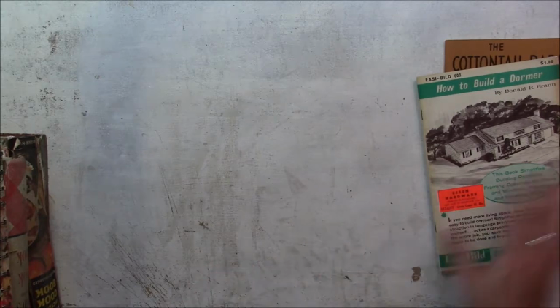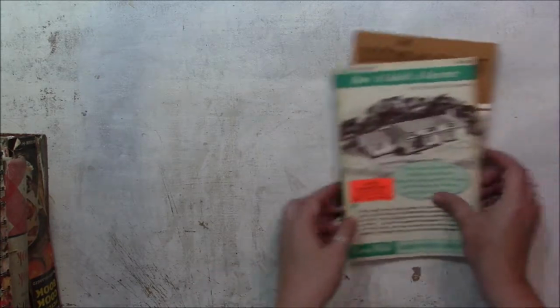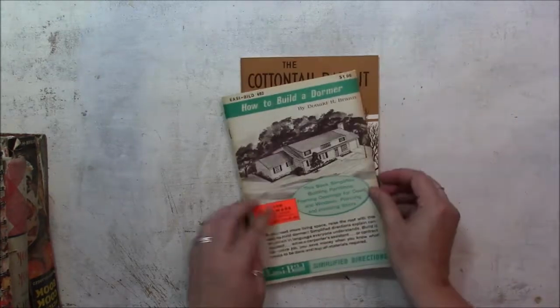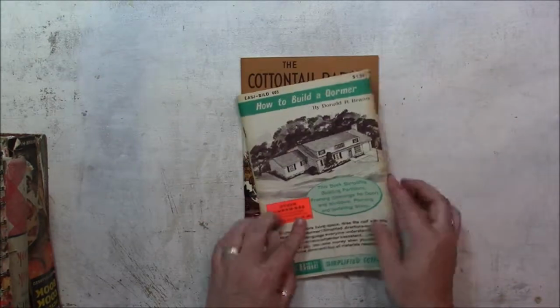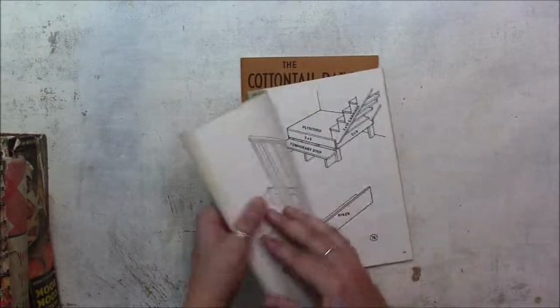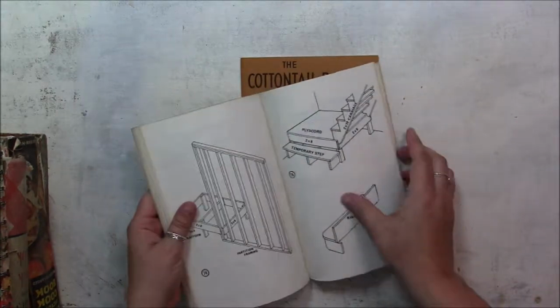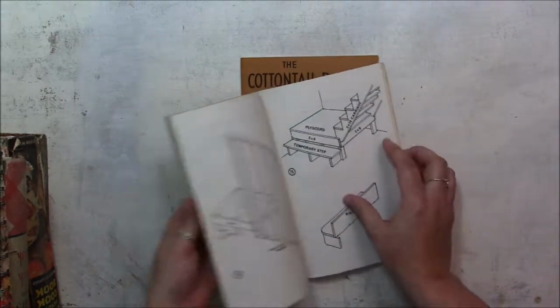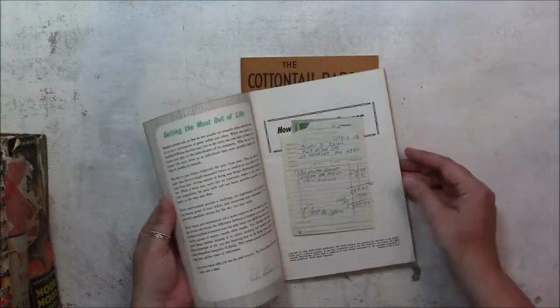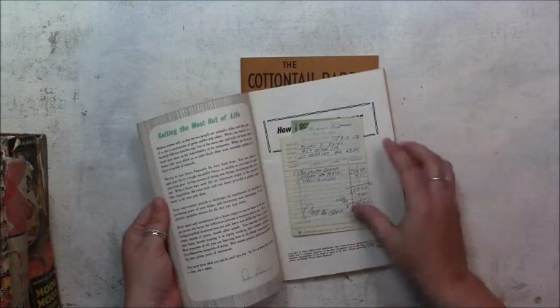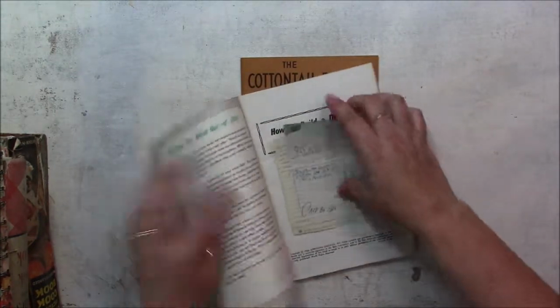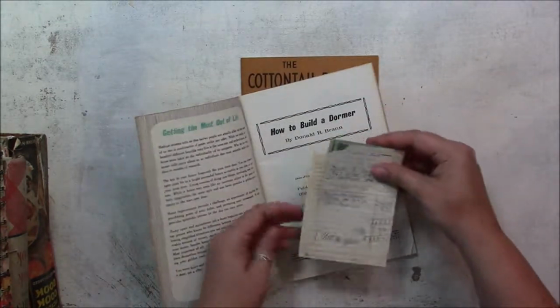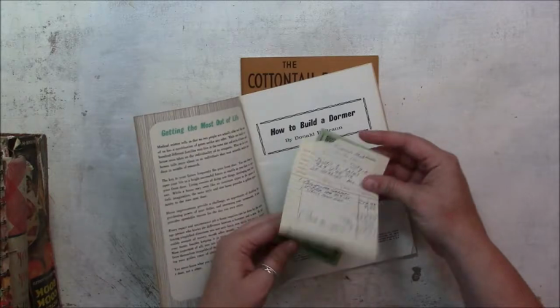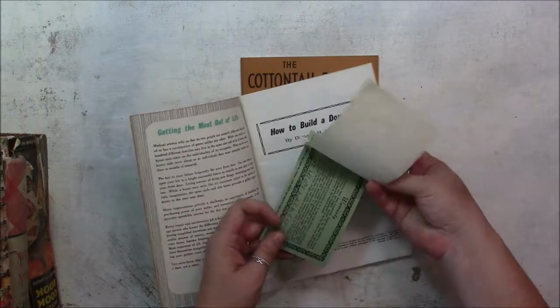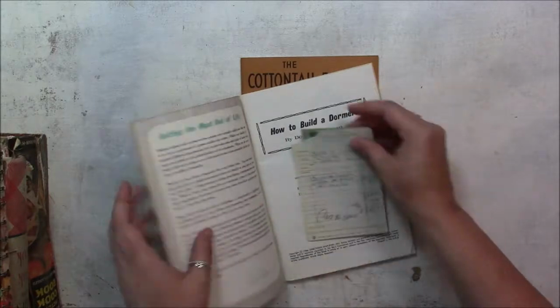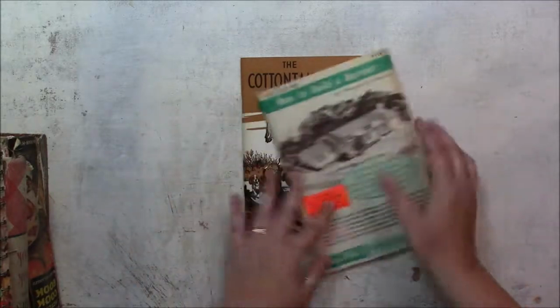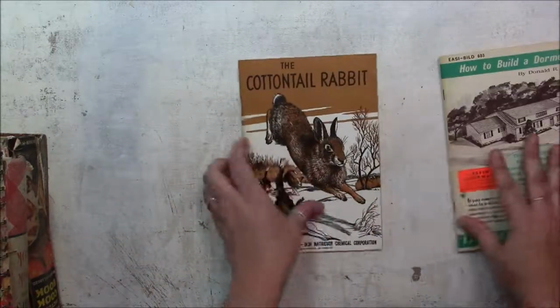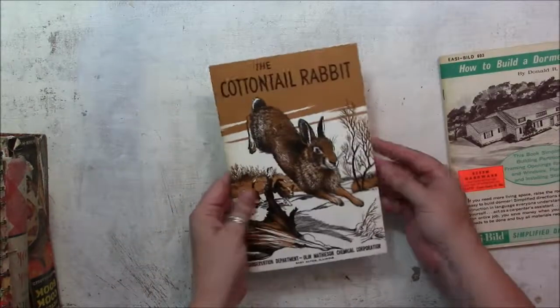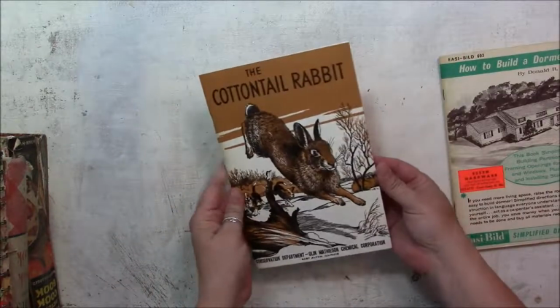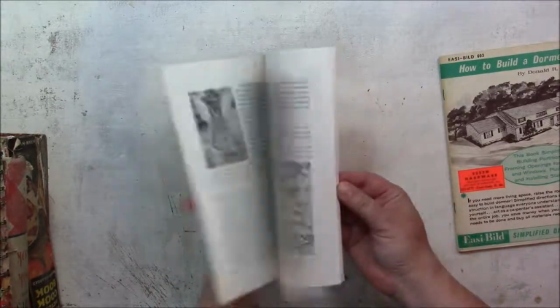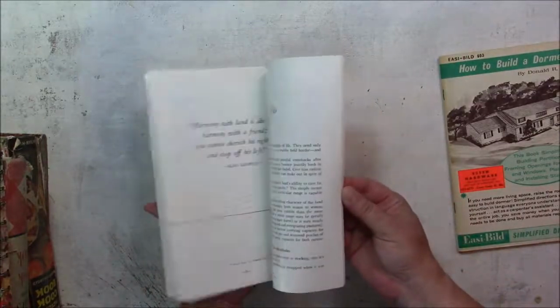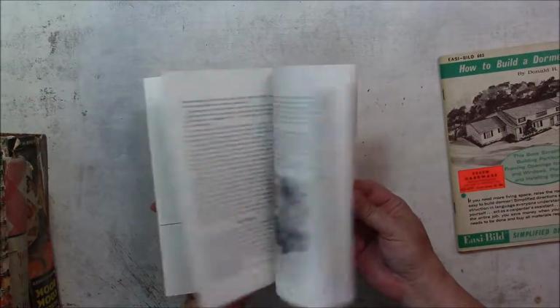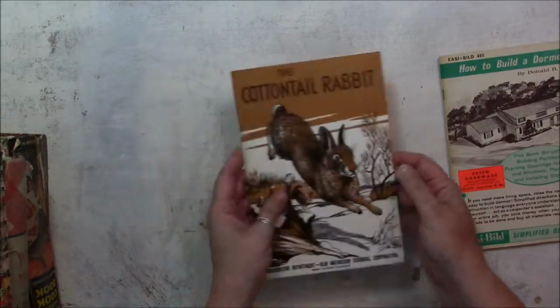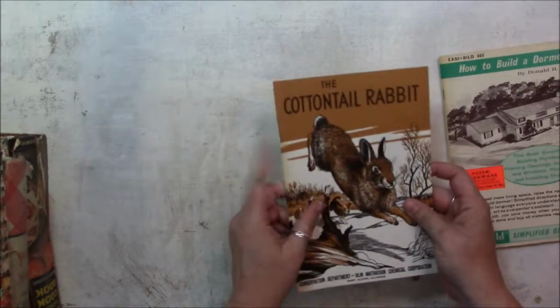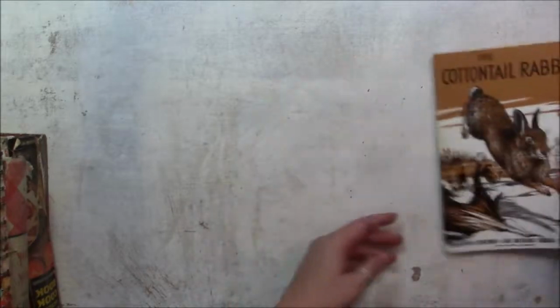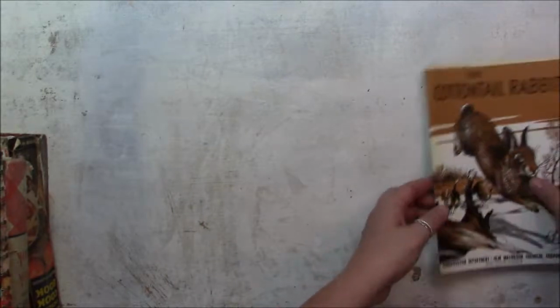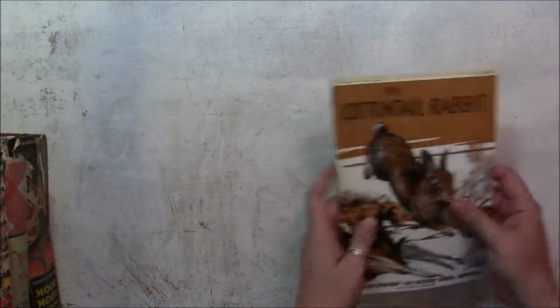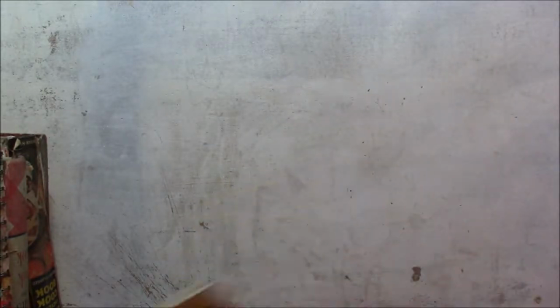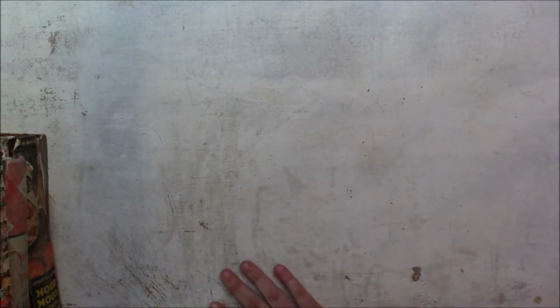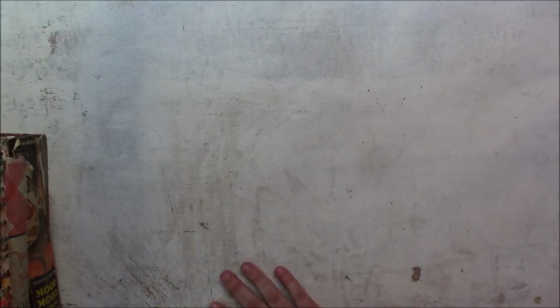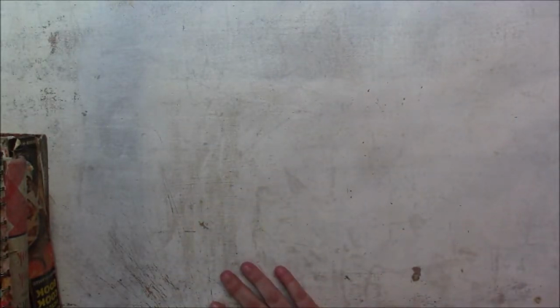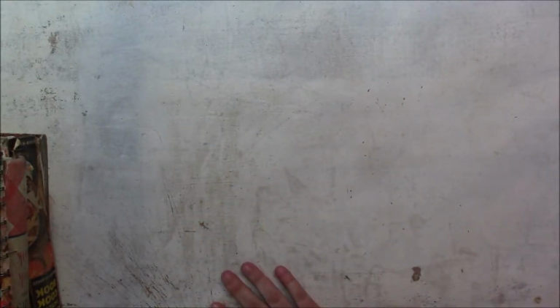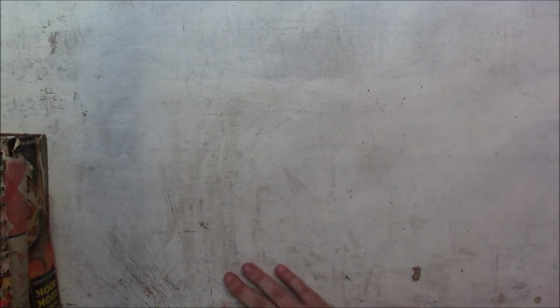So I got these two little booklets. And the Cottontail Rabbit. I just like the size of the booklets — I thought they would make great independent journals.